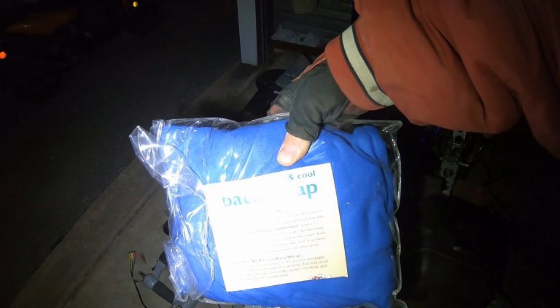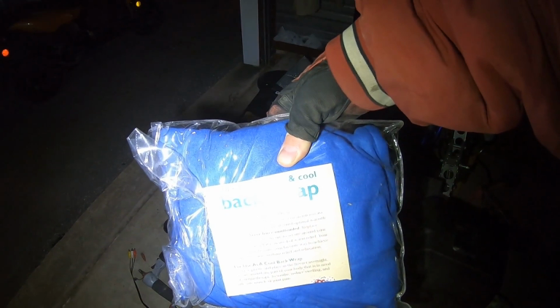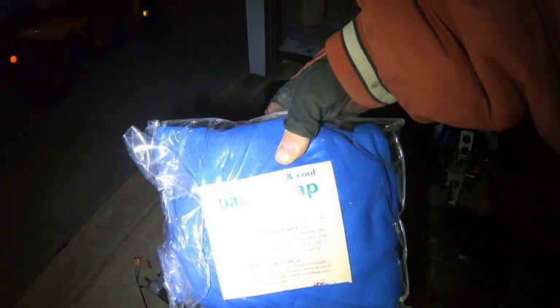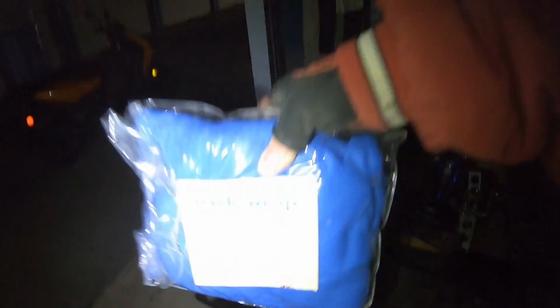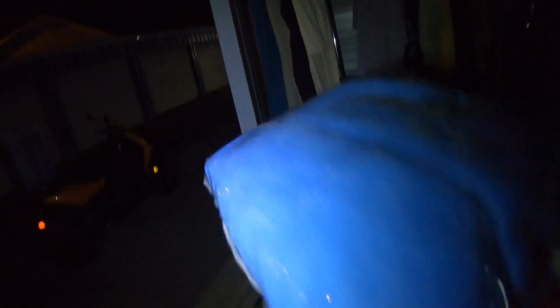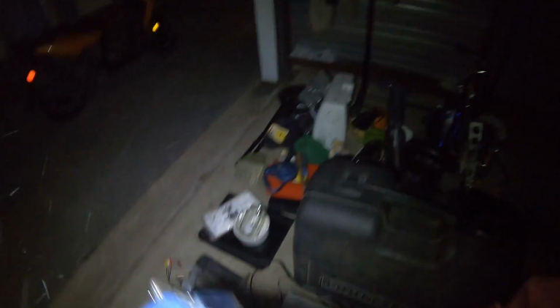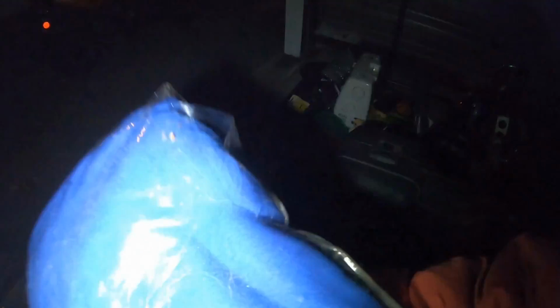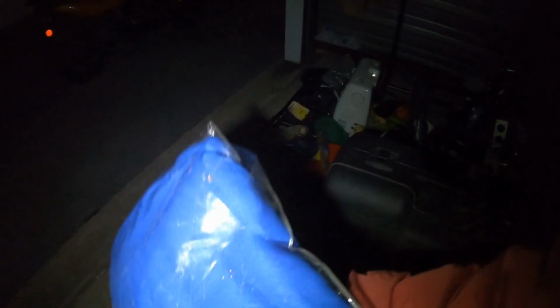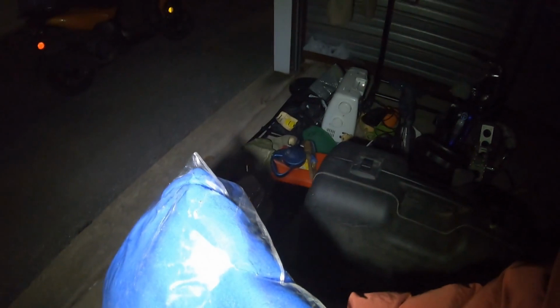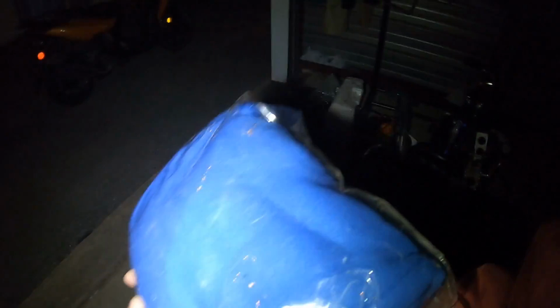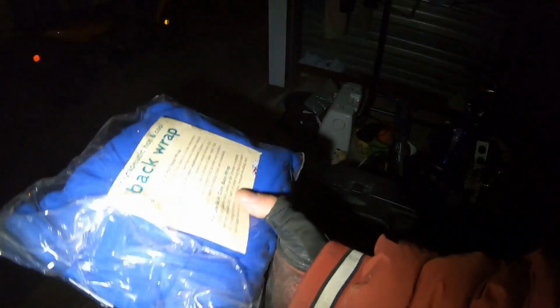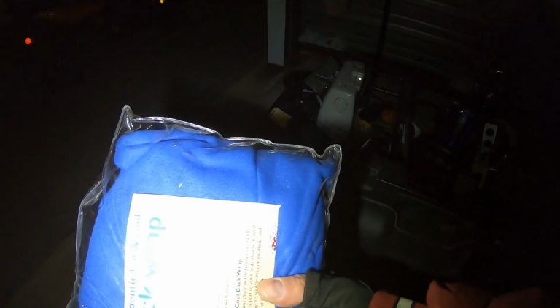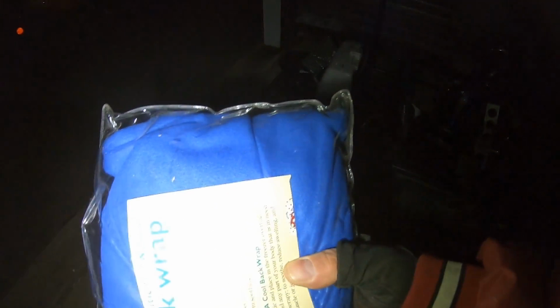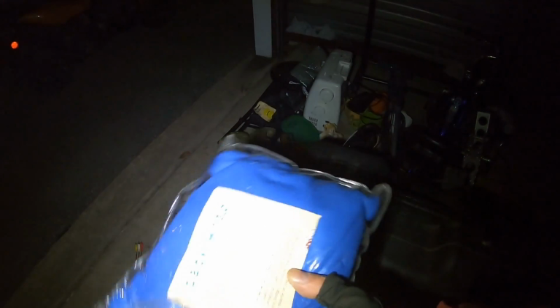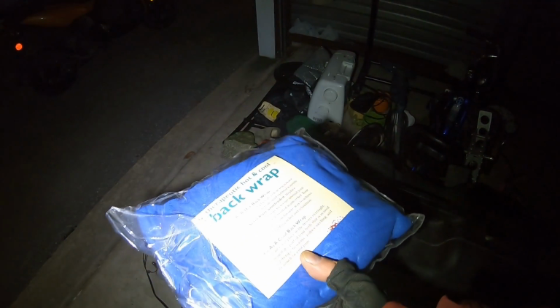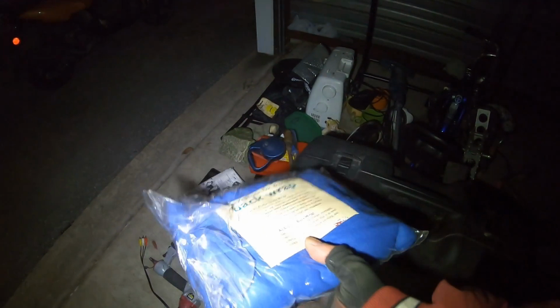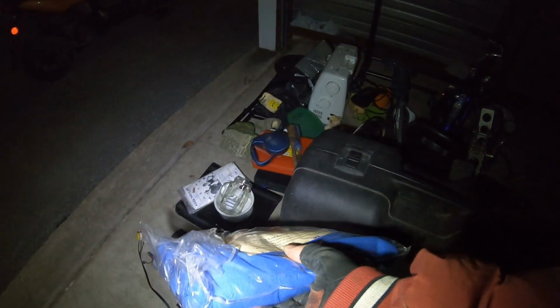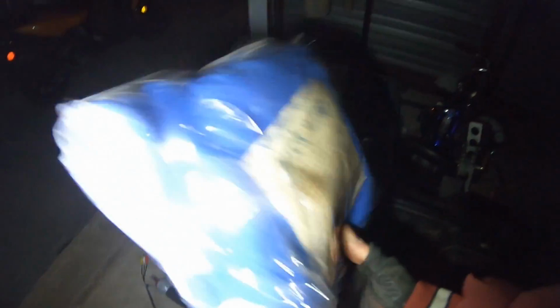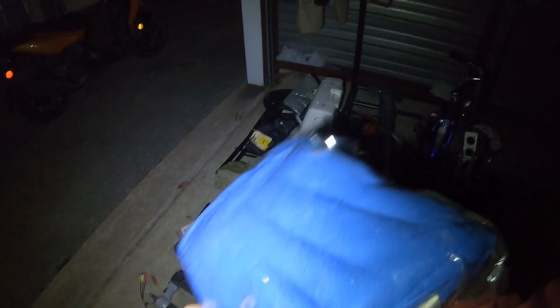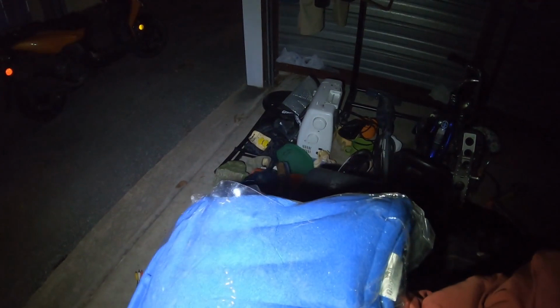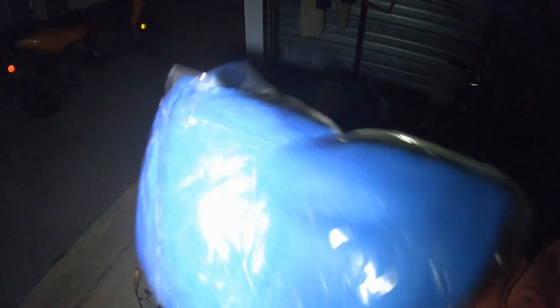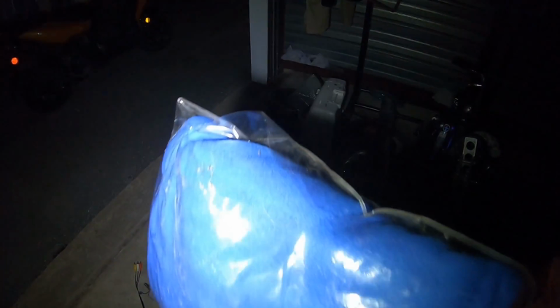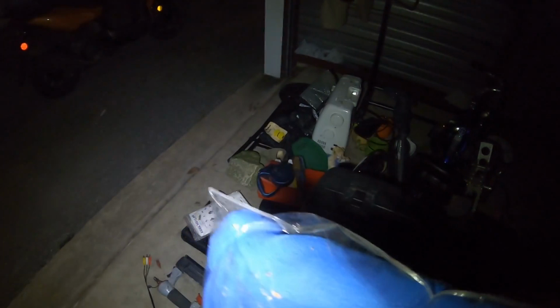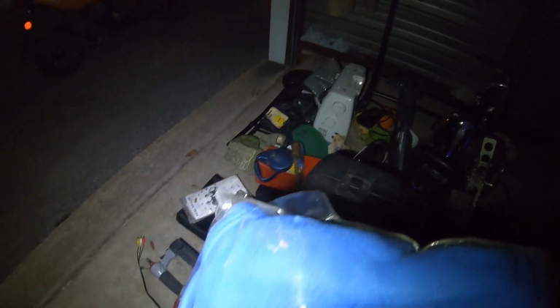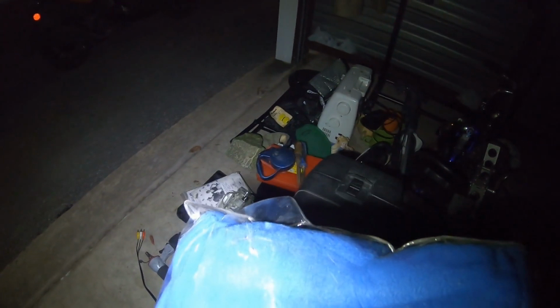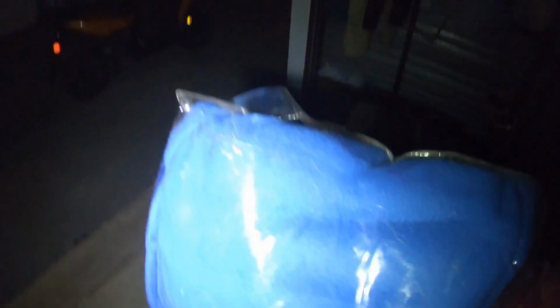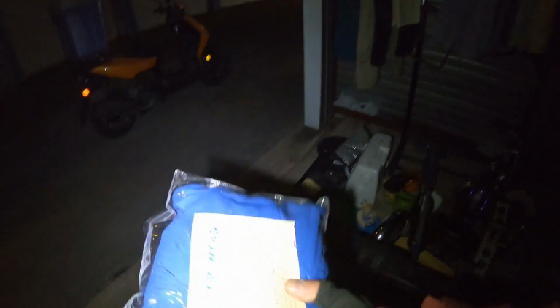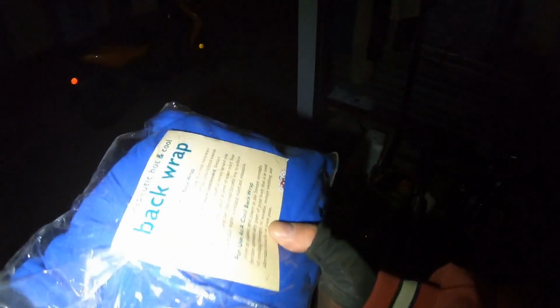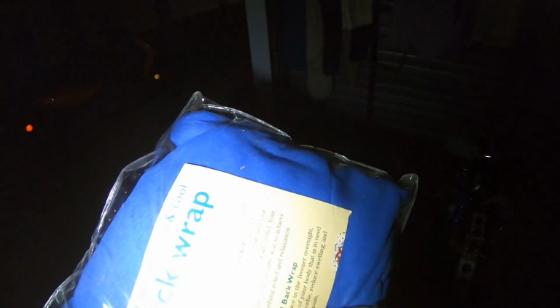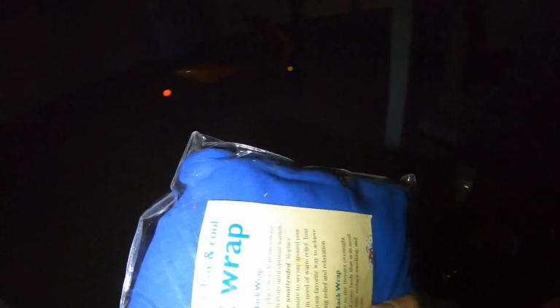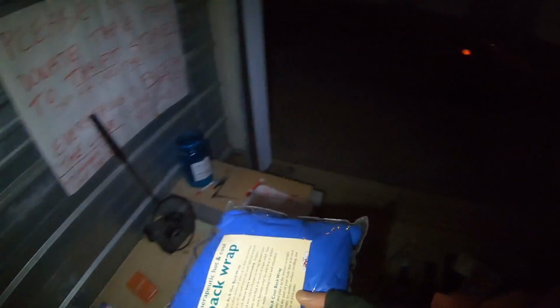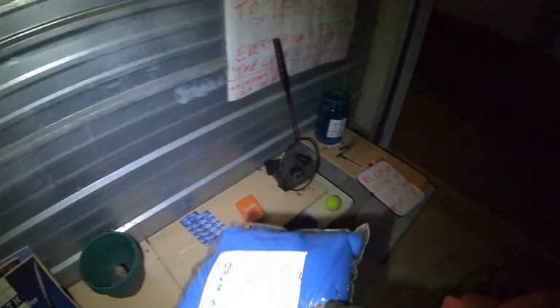We've got a back wrap — therapeutic, hot and cool. For use as a hot back wrap or a cool back wrap. It's got some good weight to it. I think it's brand new — I wouldn't put it in here if it were used, that kind of stuff. The package is split open but someone could probably get some good use out of that.